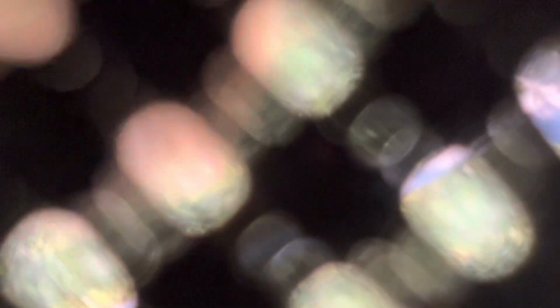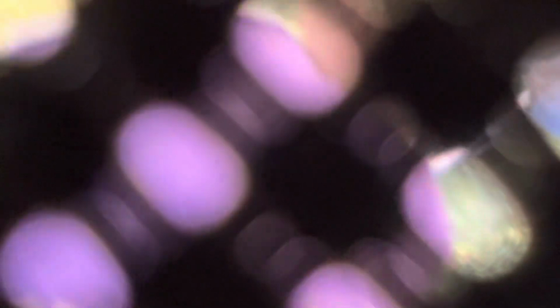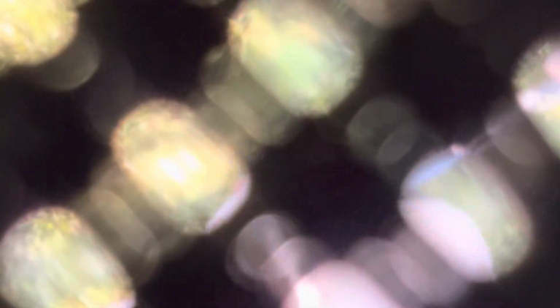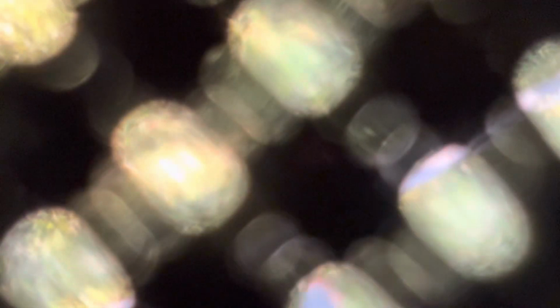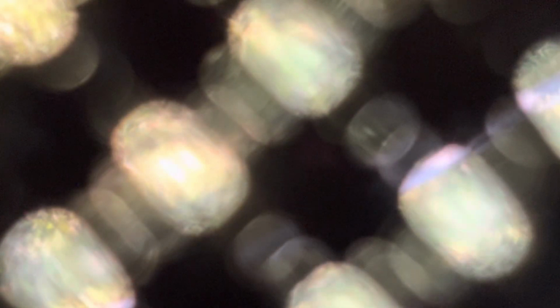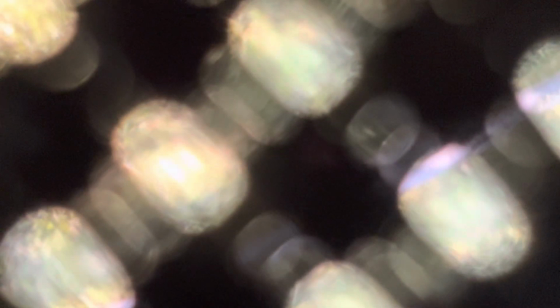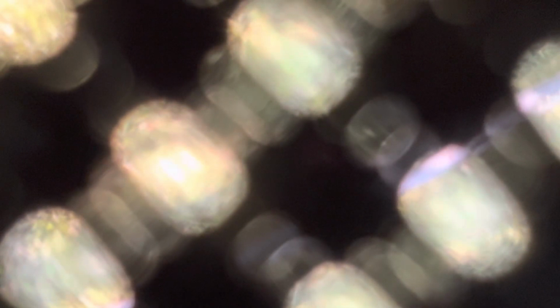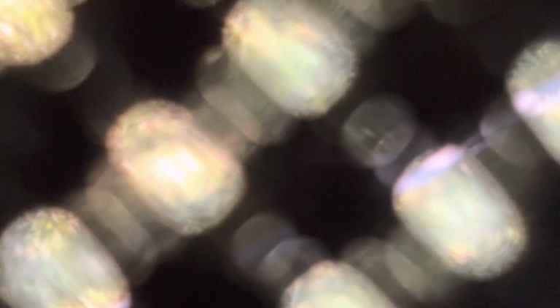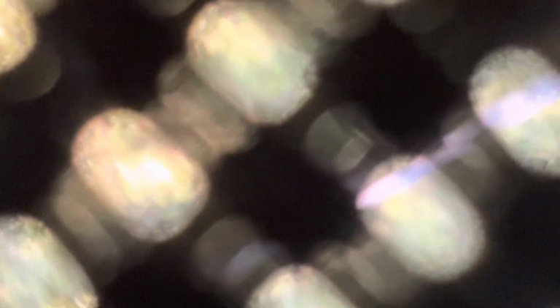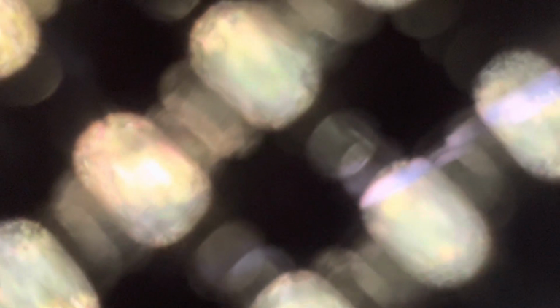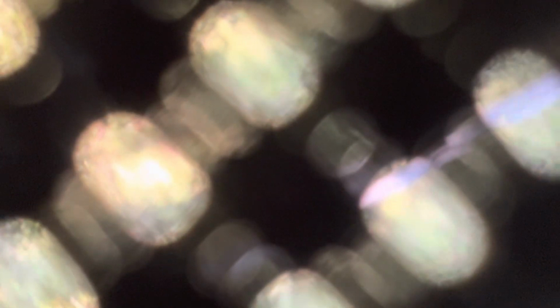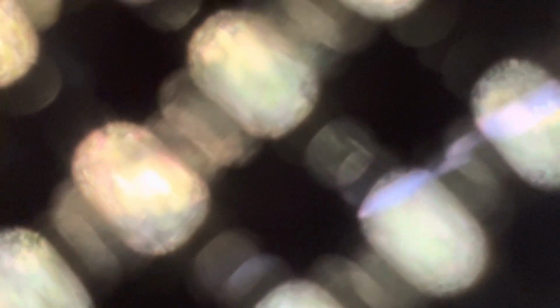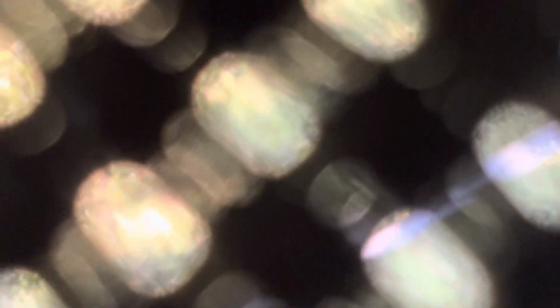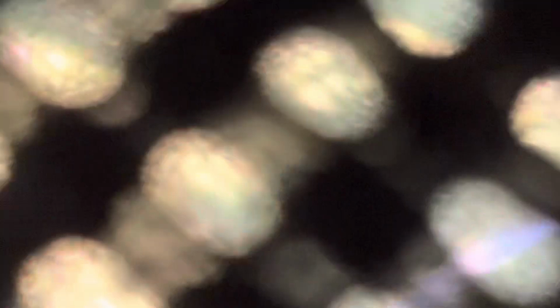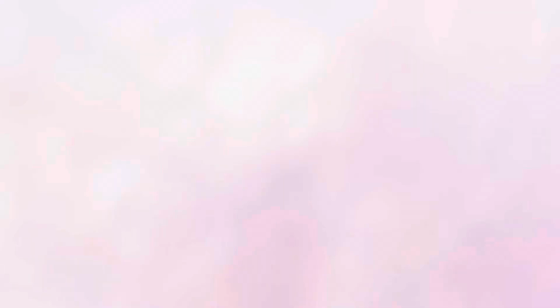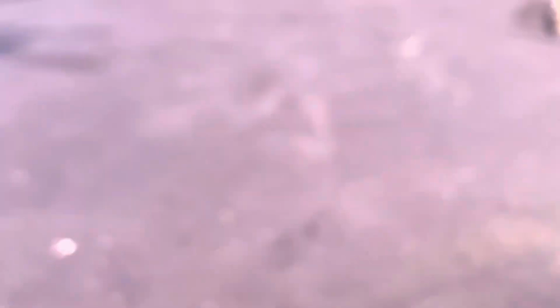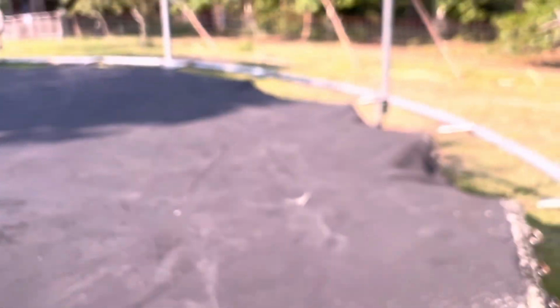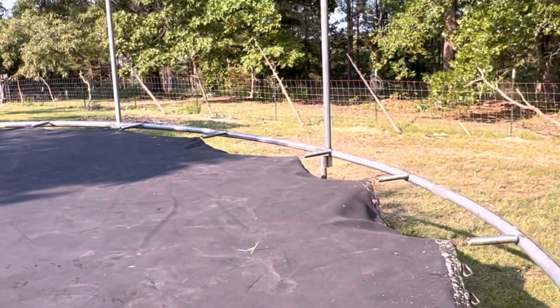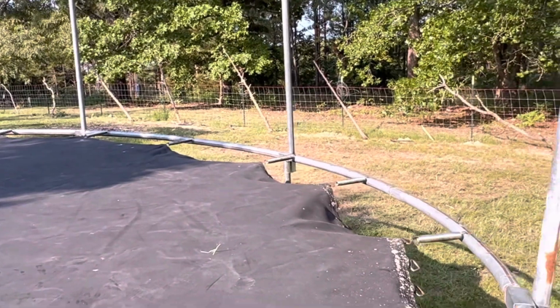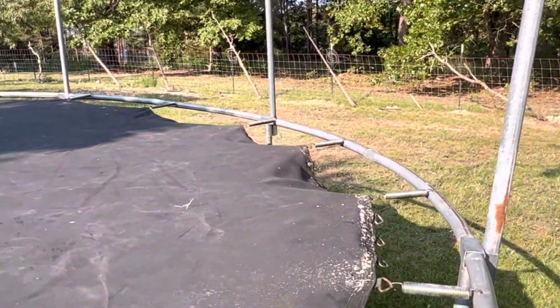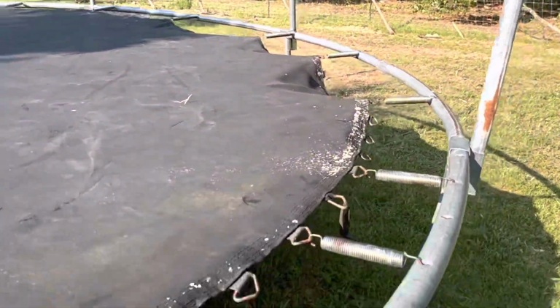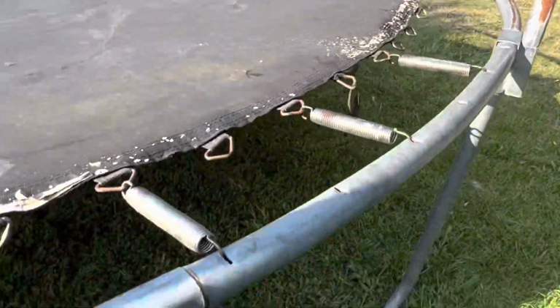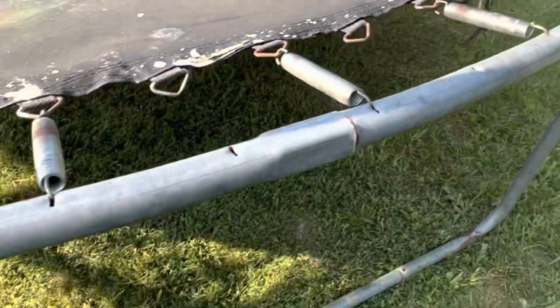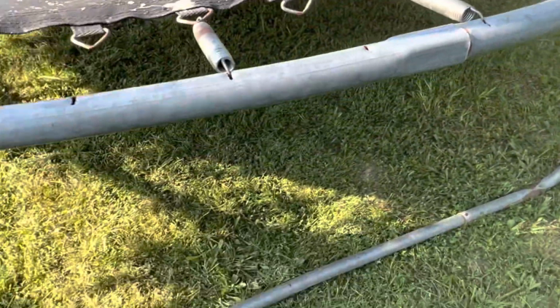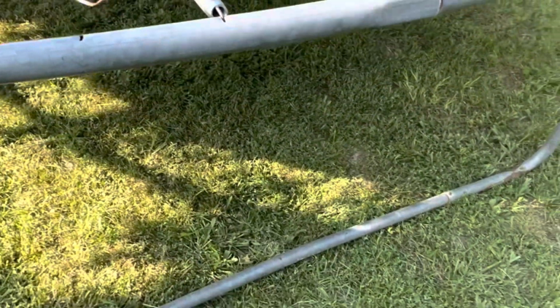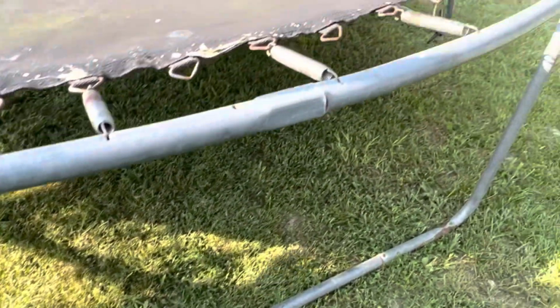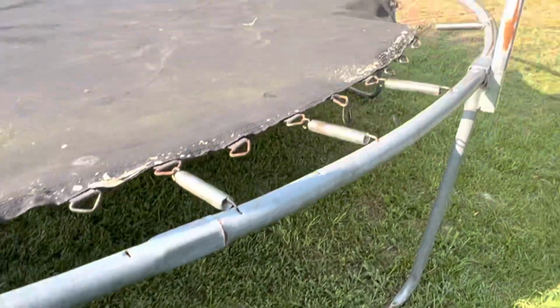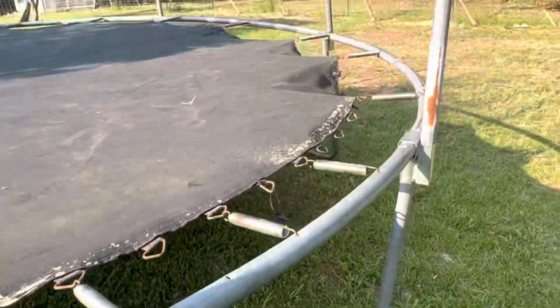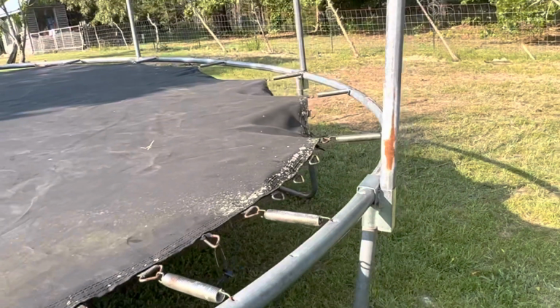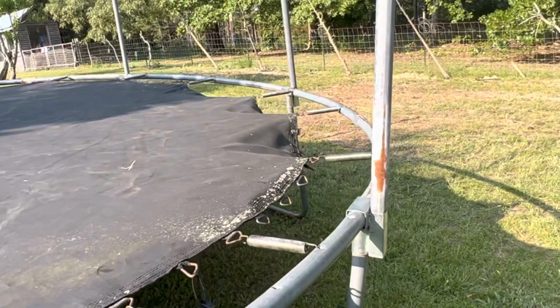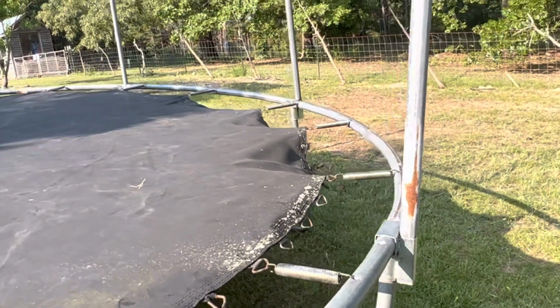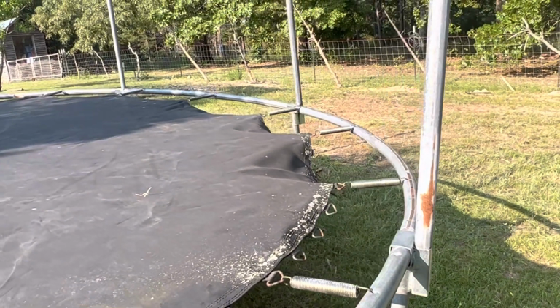Hi and welcome to Homestead Diary. This is how to assemble a trampoline as easy as possible. The very first thing we did was figure out which ones were the bottoms by them being rusty, because this isn't new — we got it for free.